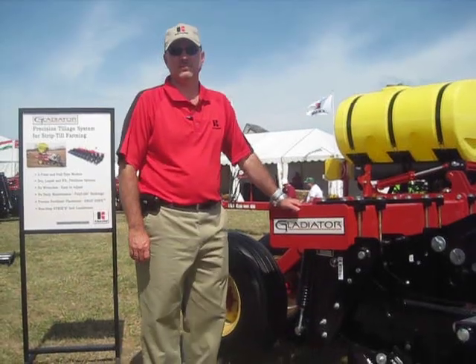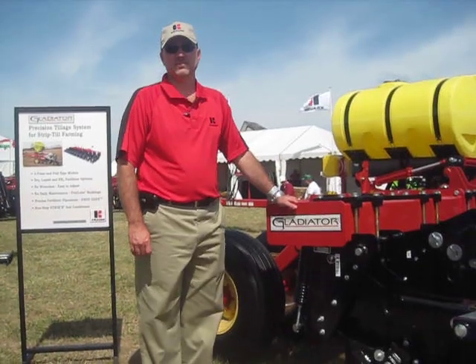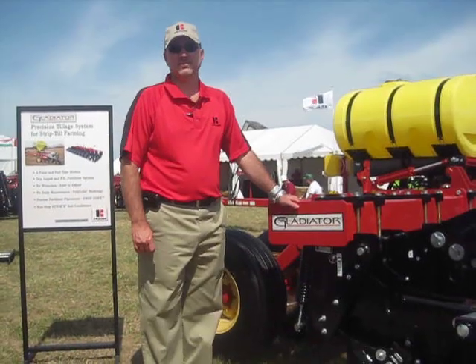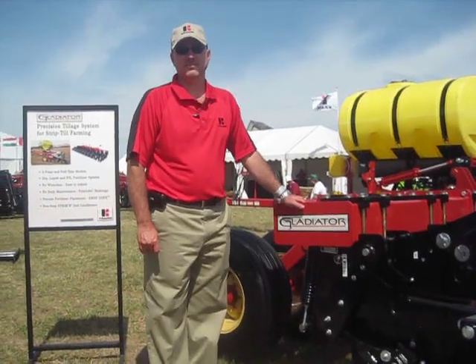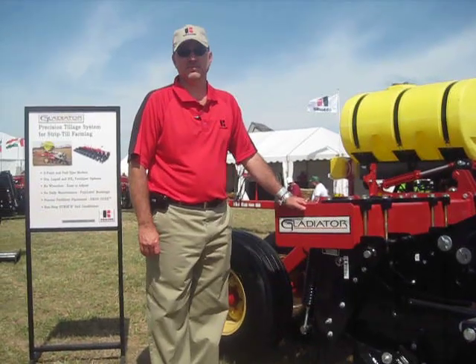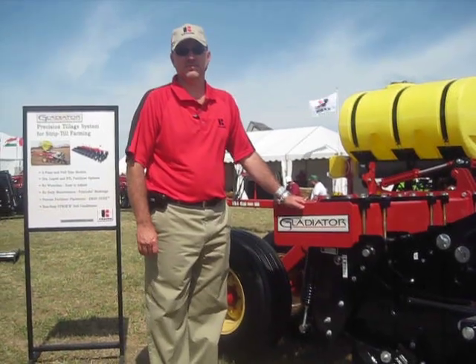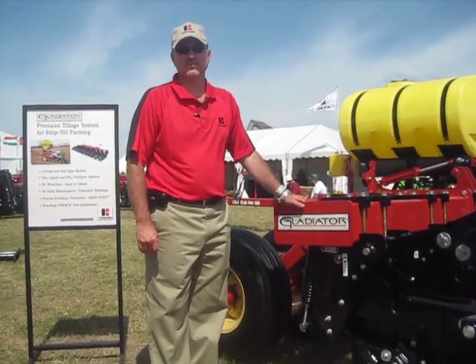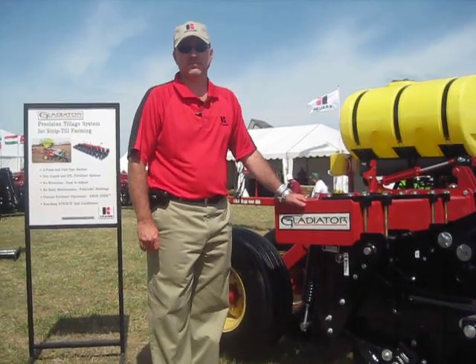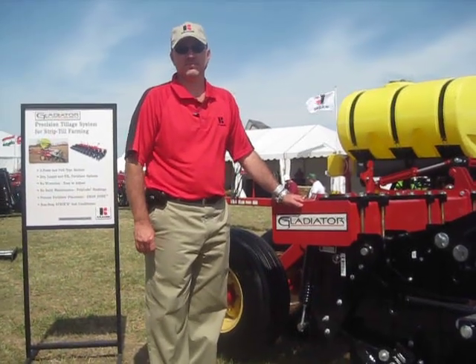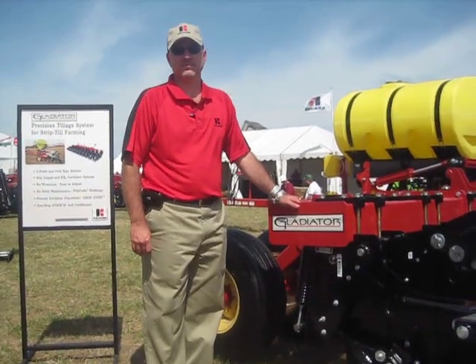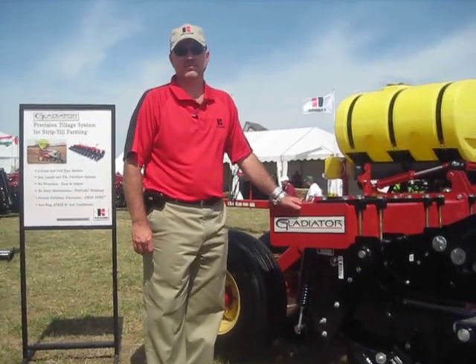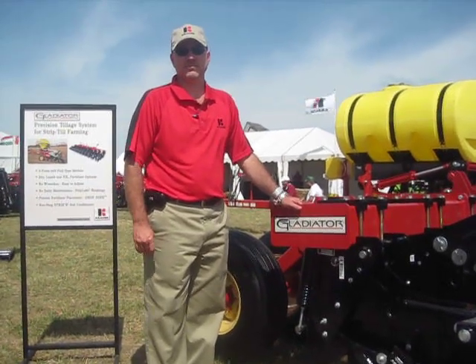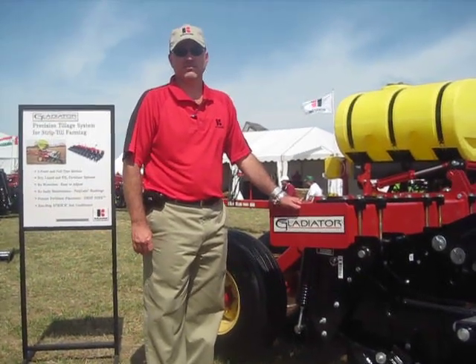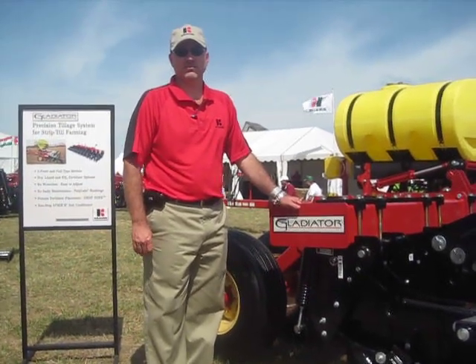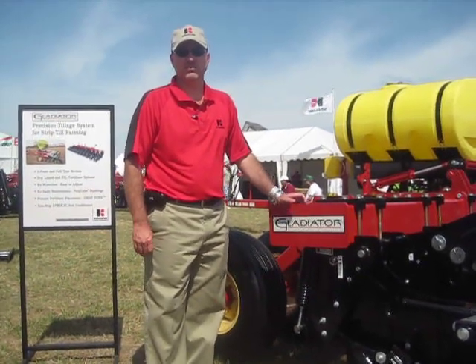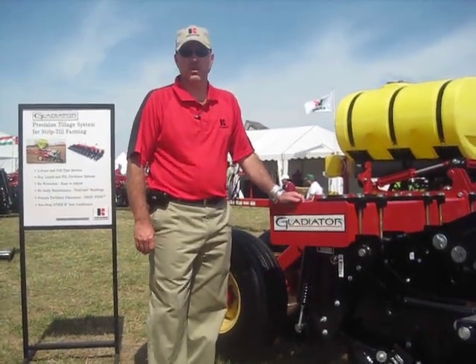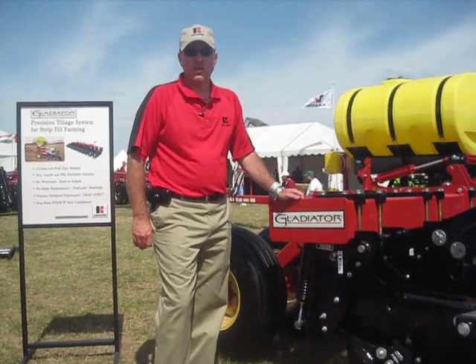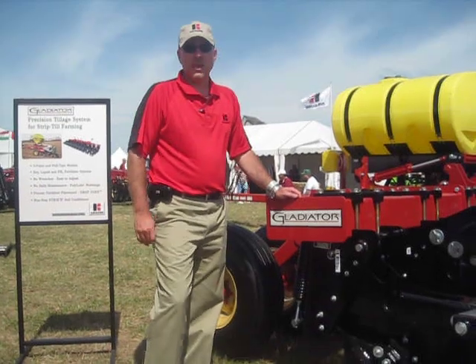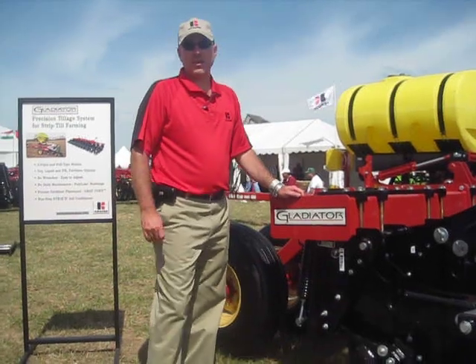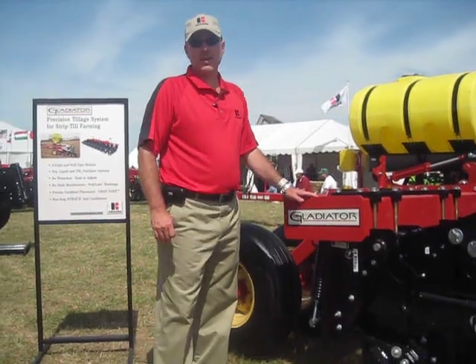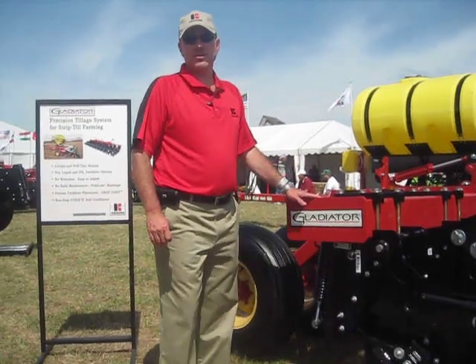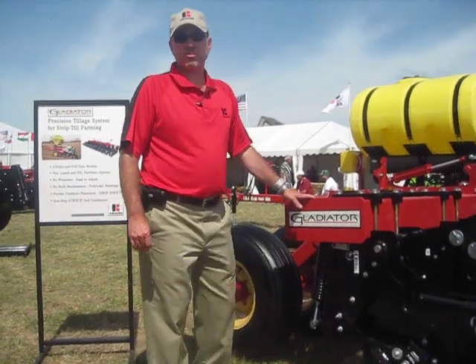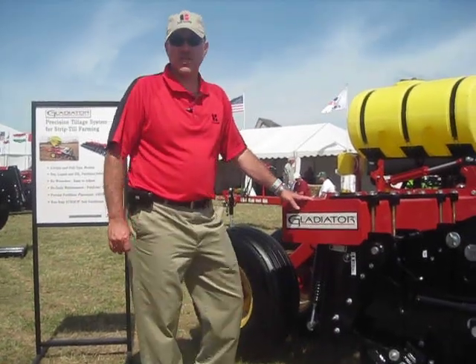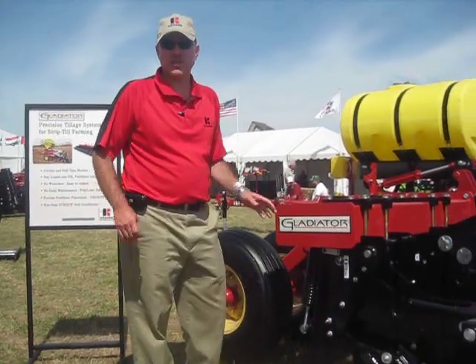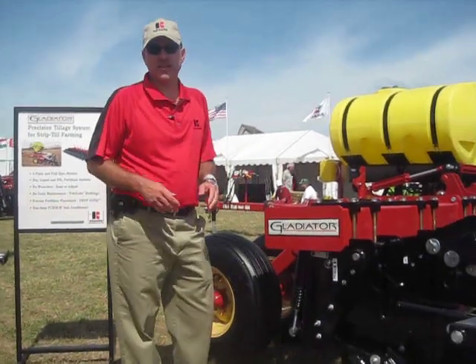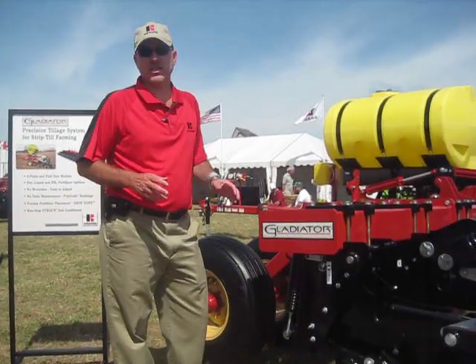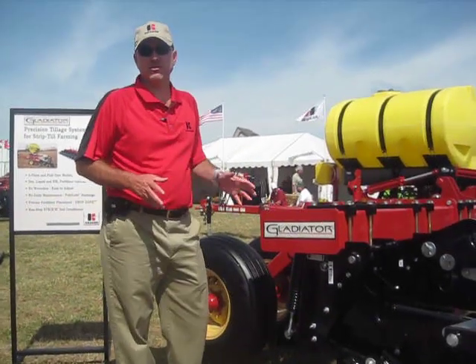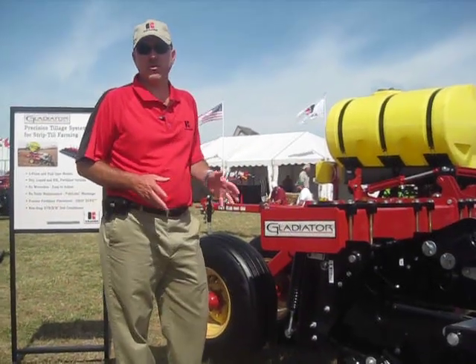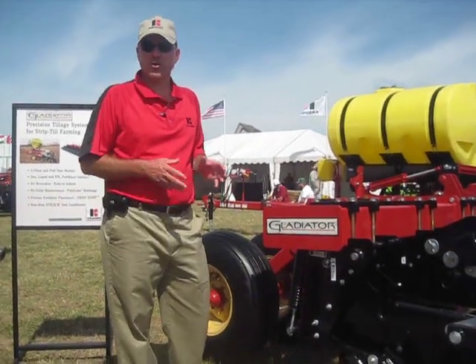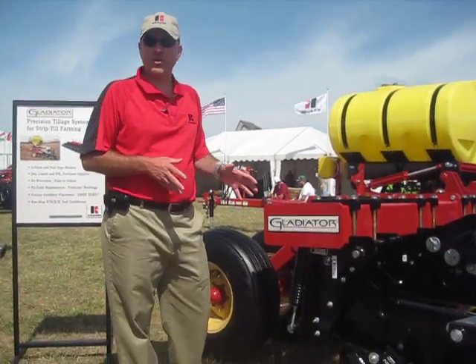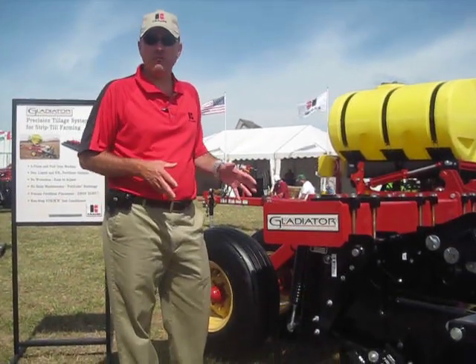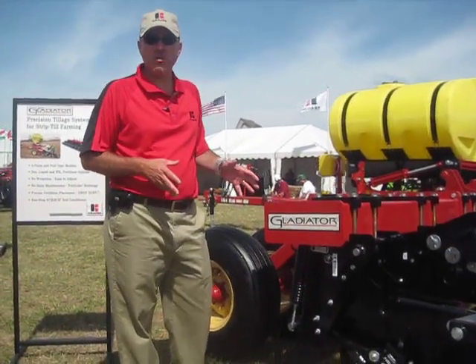Kurt Davis again with Coon Kraus. The Gladiator is a precision tillage system for strip-till farming.